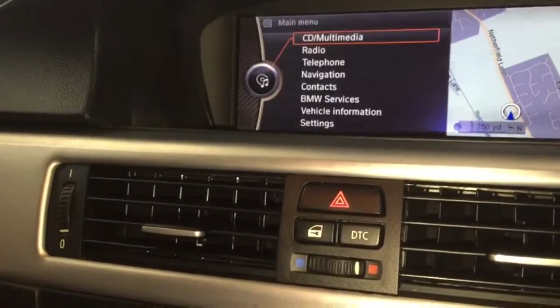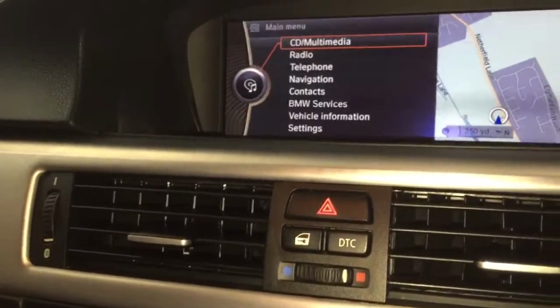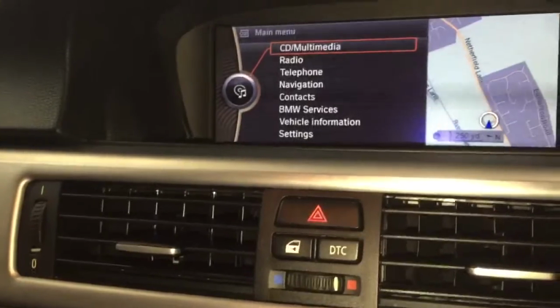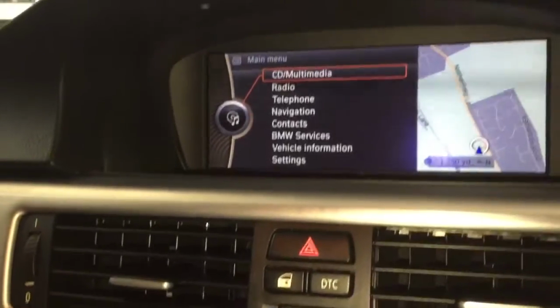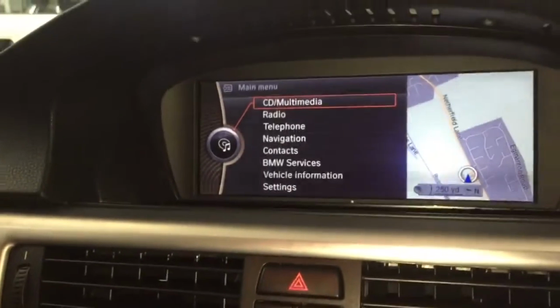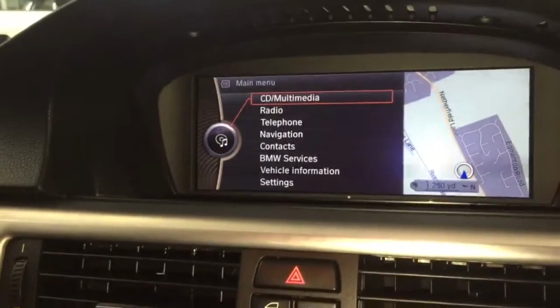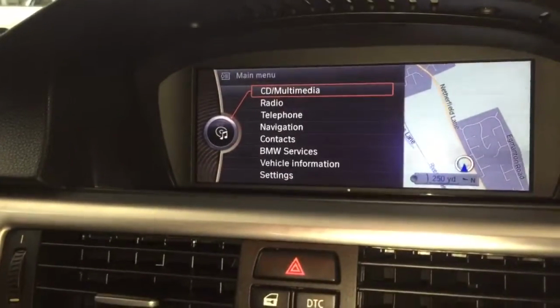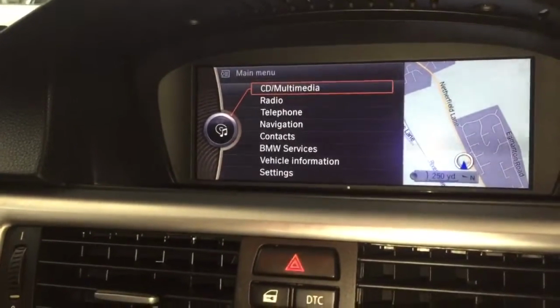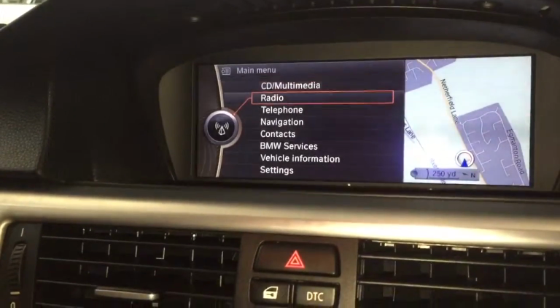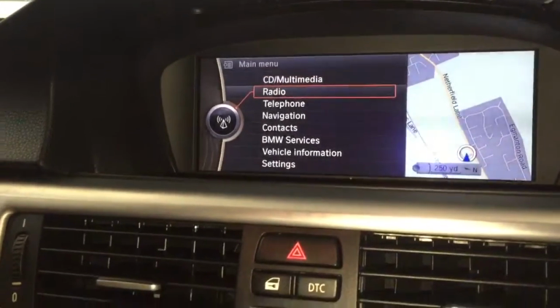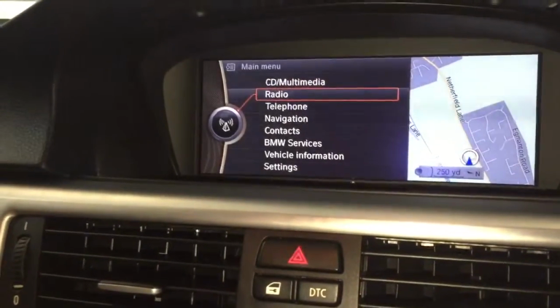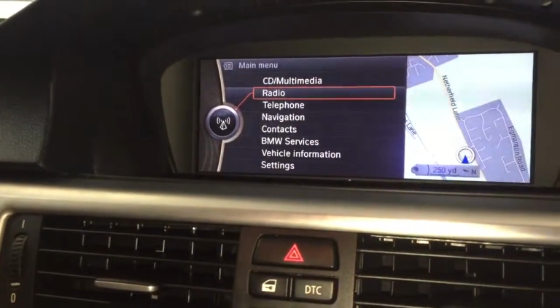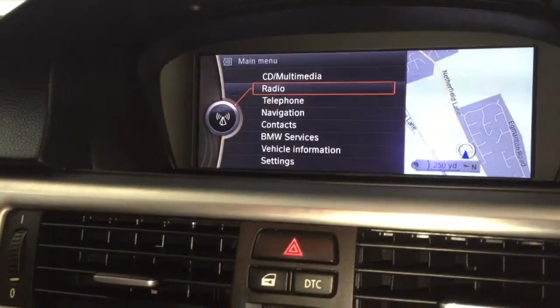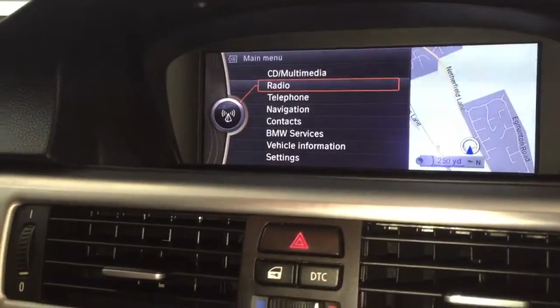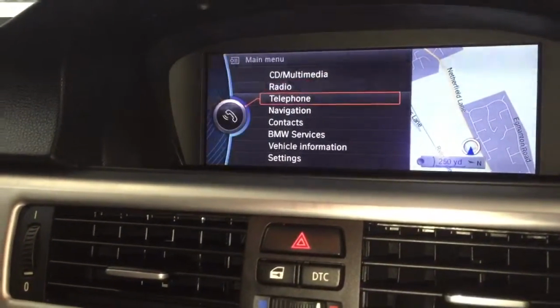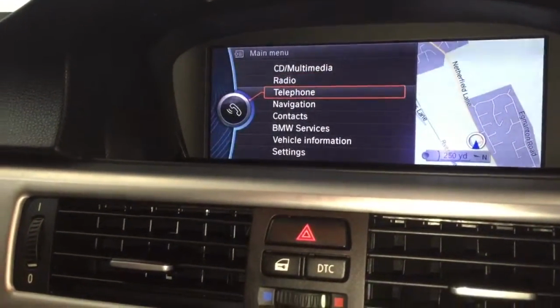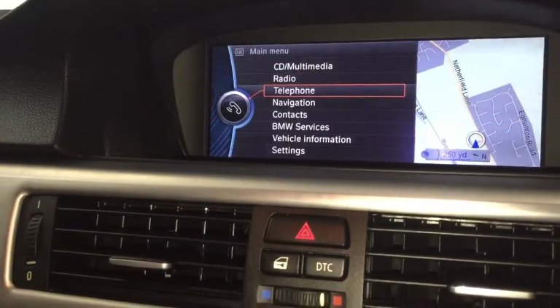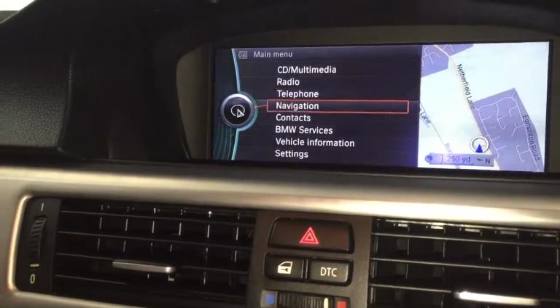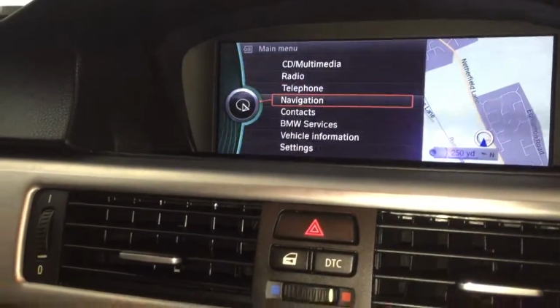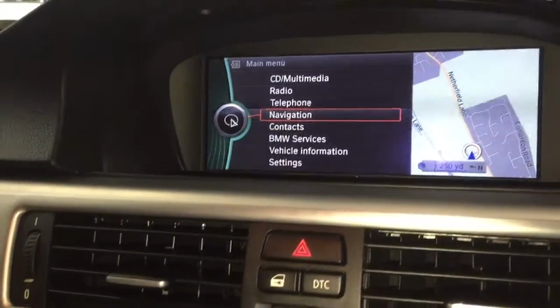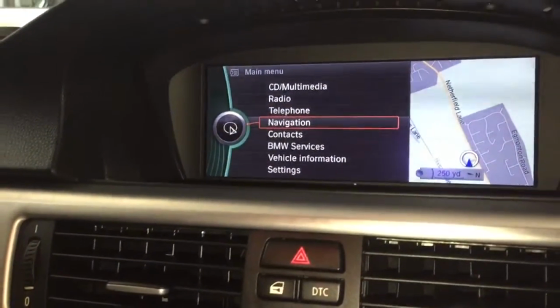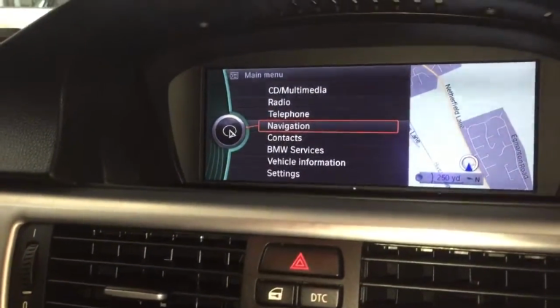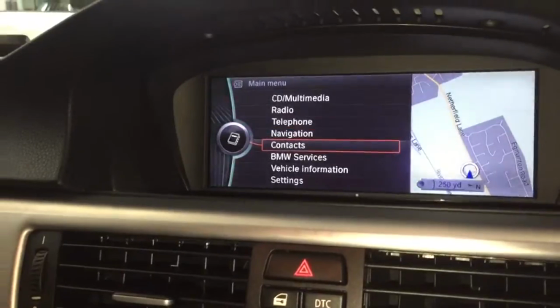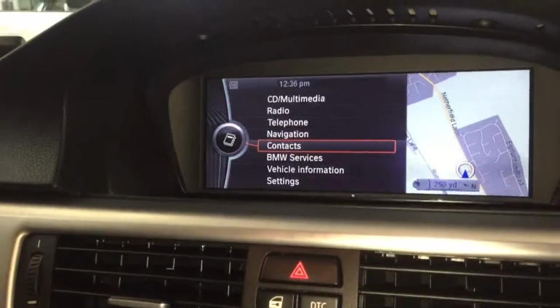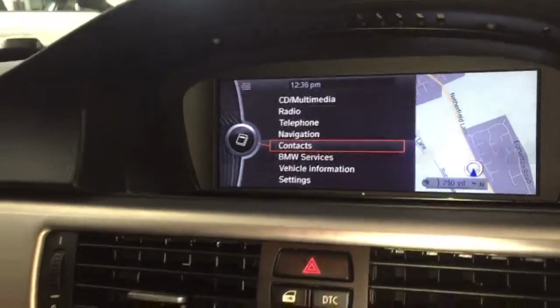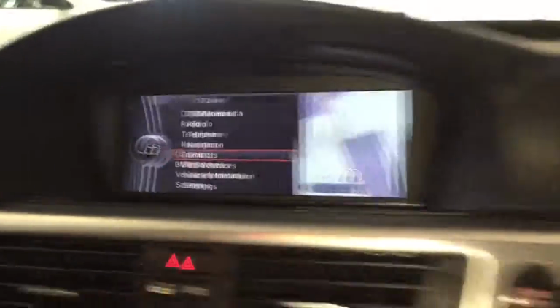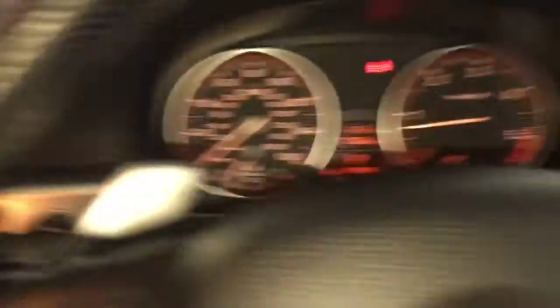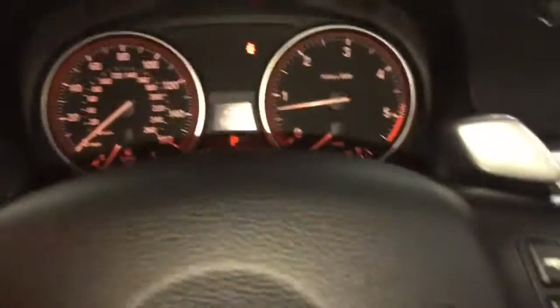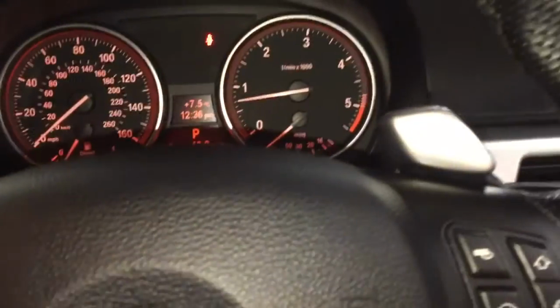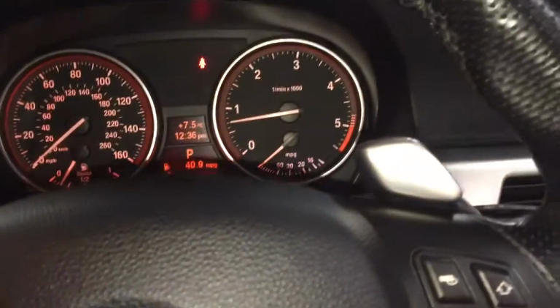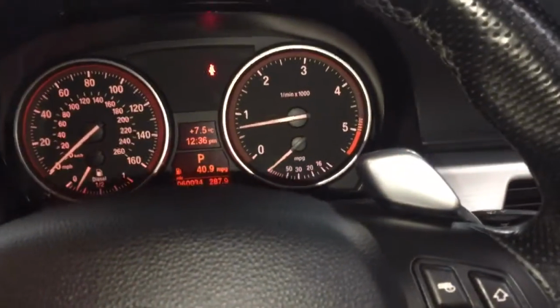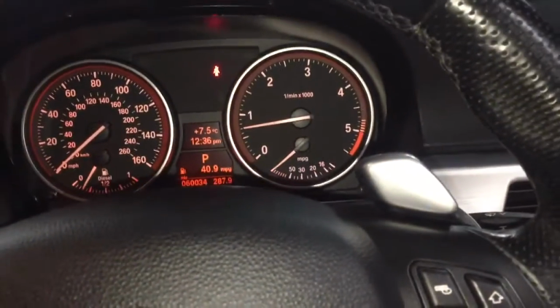You've got the menu system — you've got your CD, multimedia, radio, telephone, and navigation. You don't want for absolutely anything.